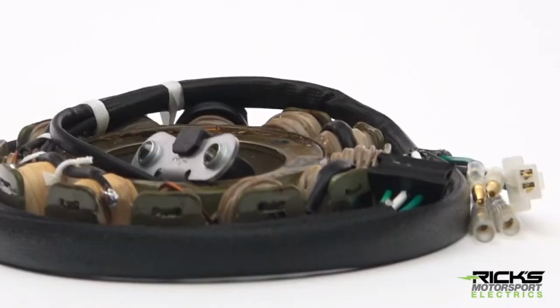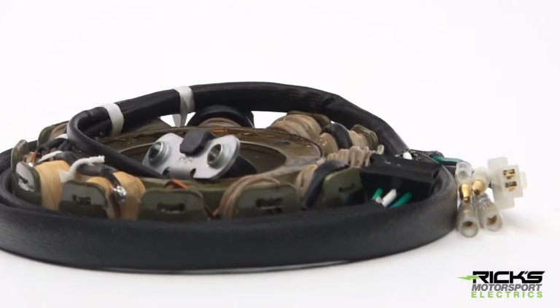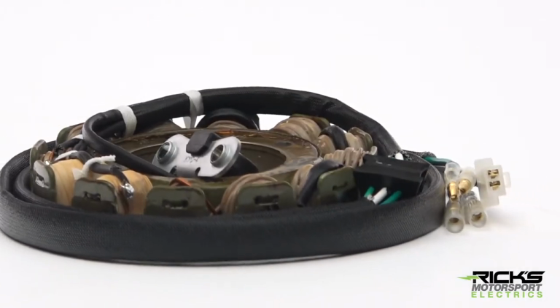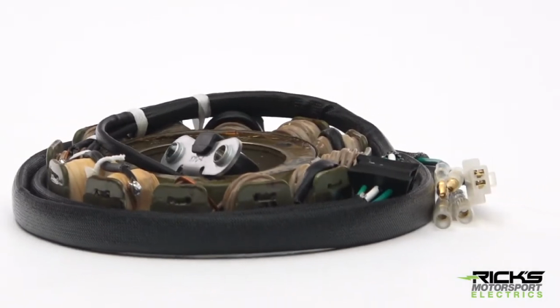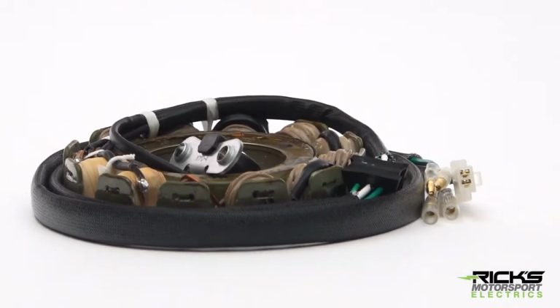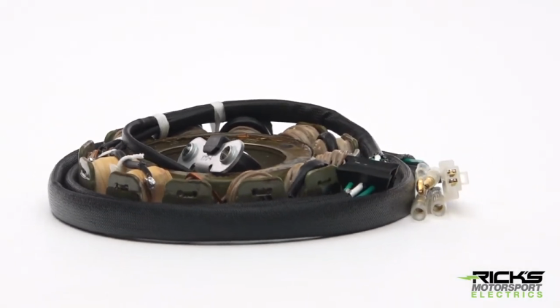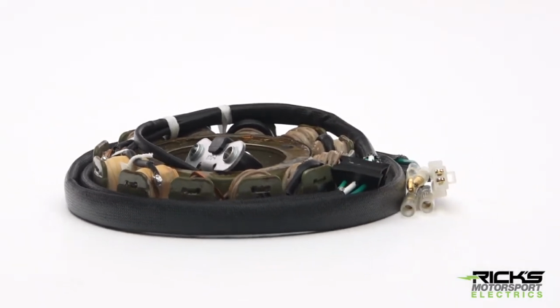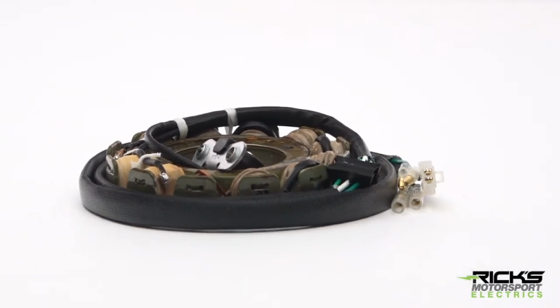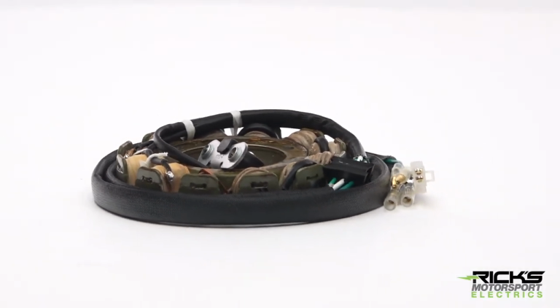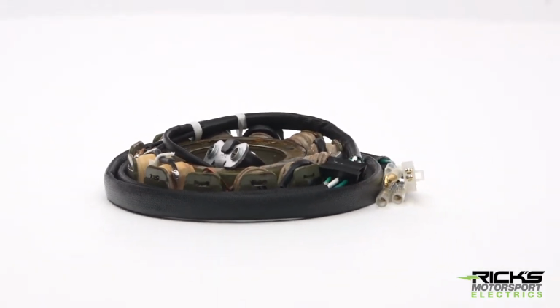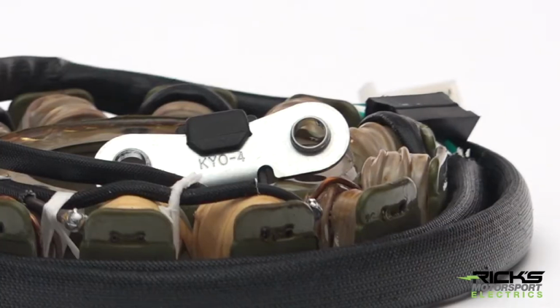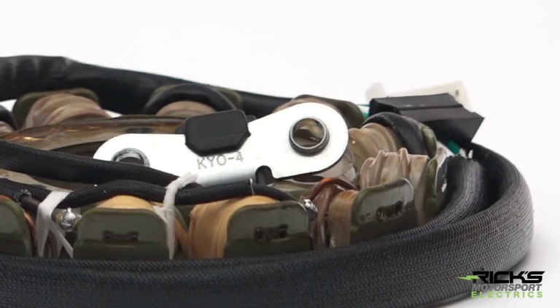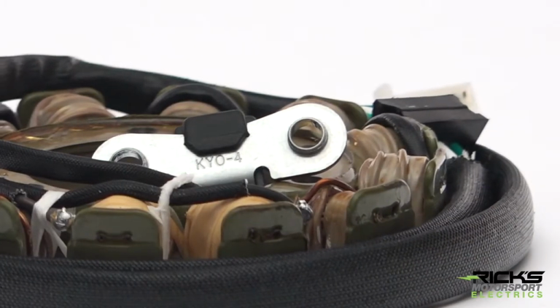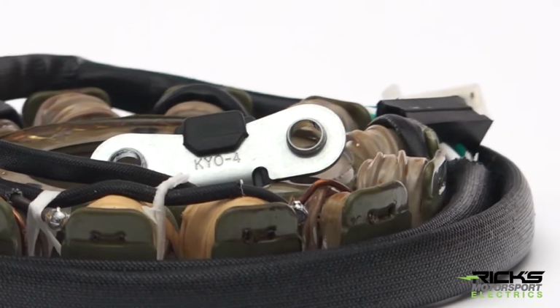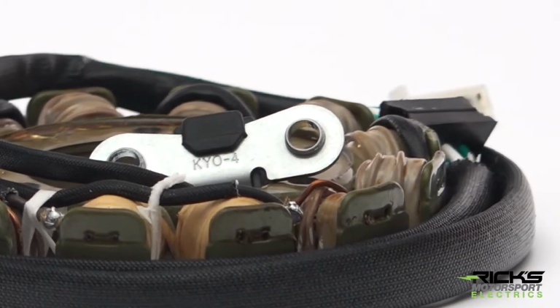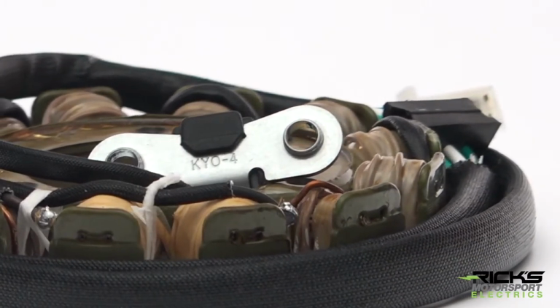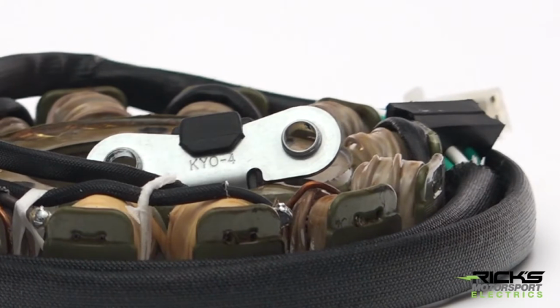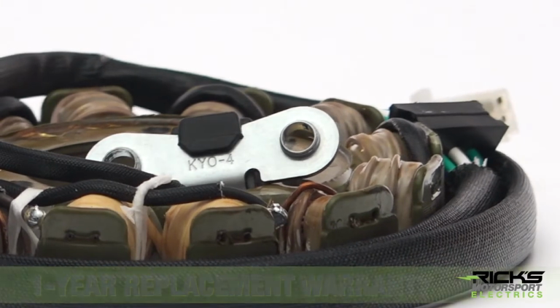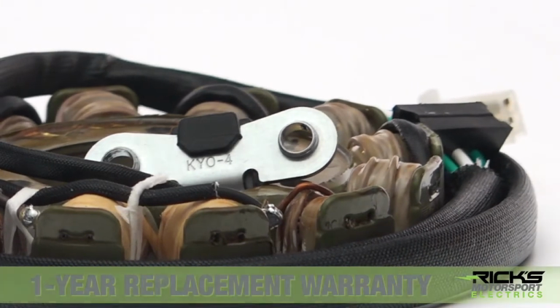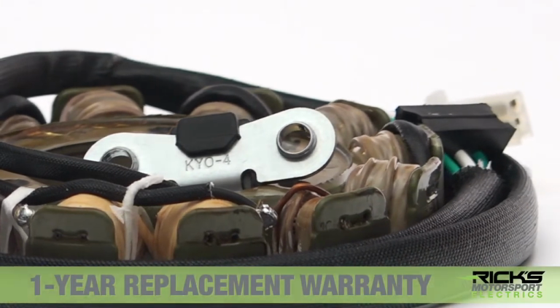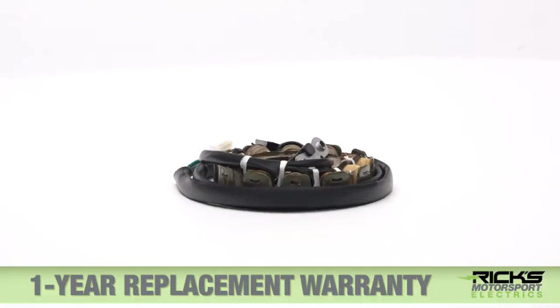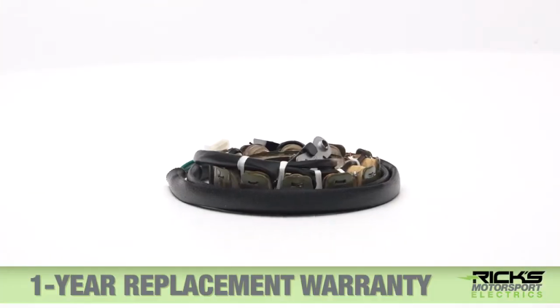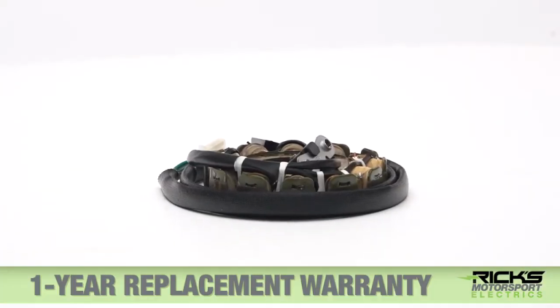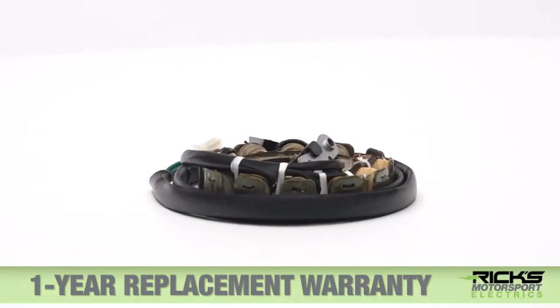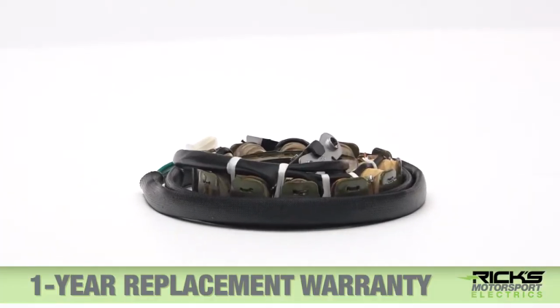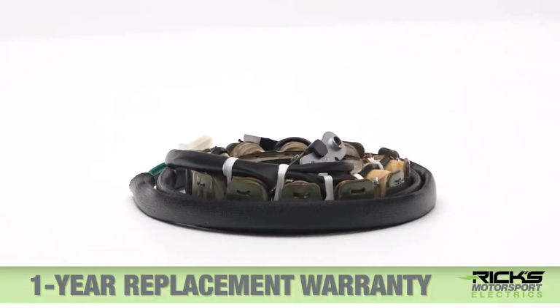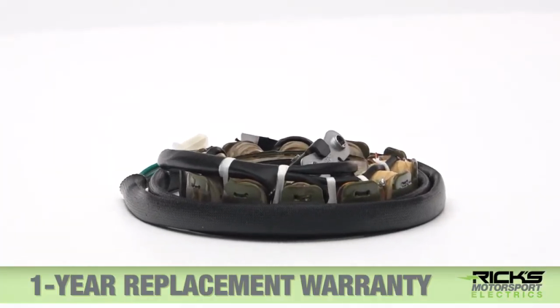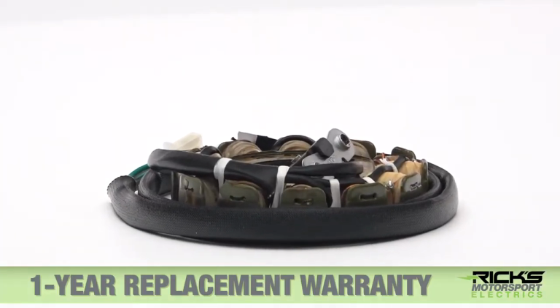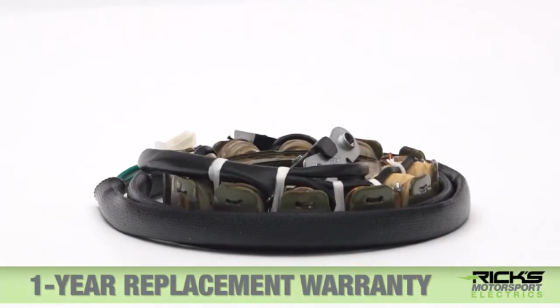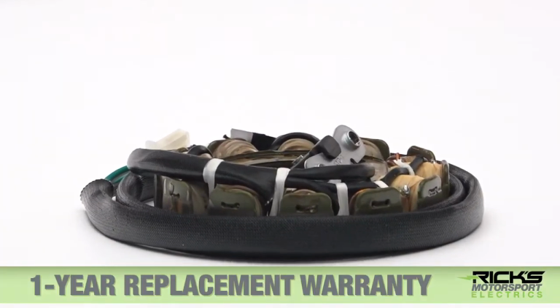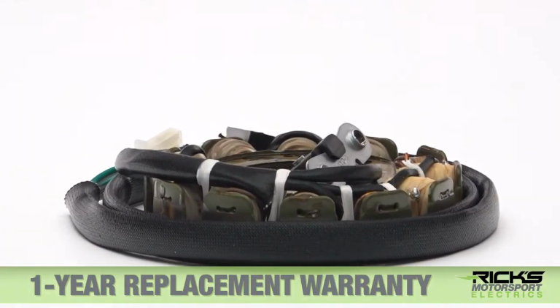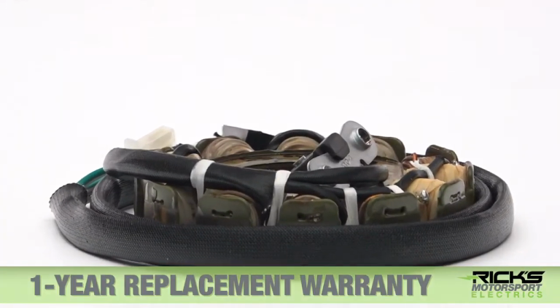Rick's Motorsport Electrics has been providing stators and aftermarket replacement products for over 40 years. Rick's stators are built to OEM quality or higher and they carry a 1-year replacement warranty.